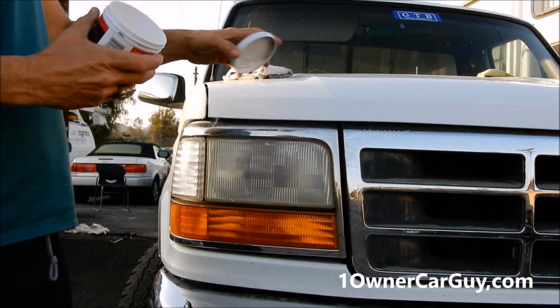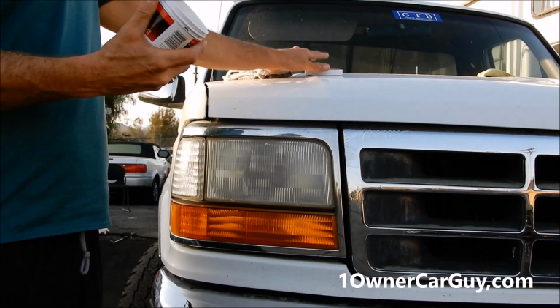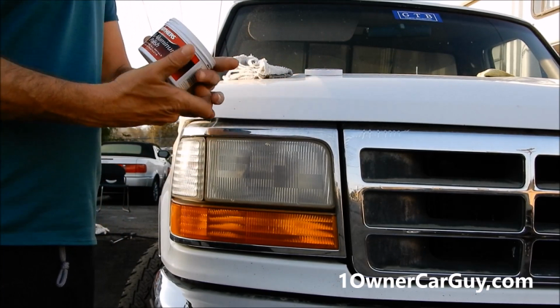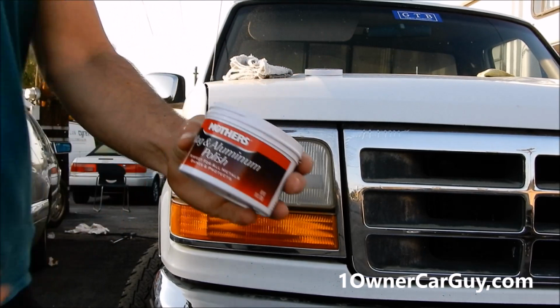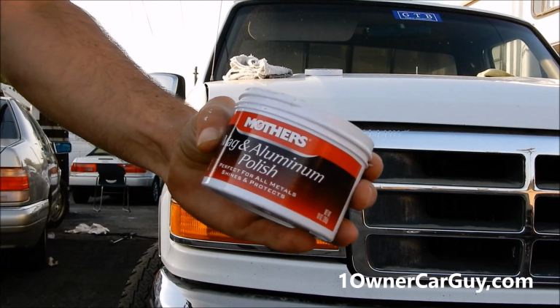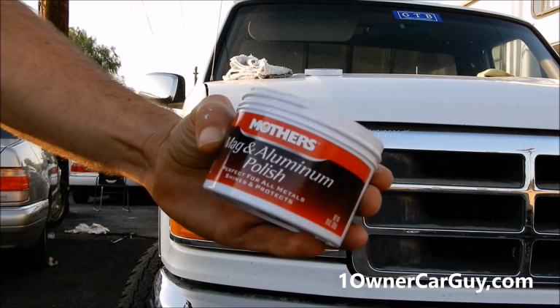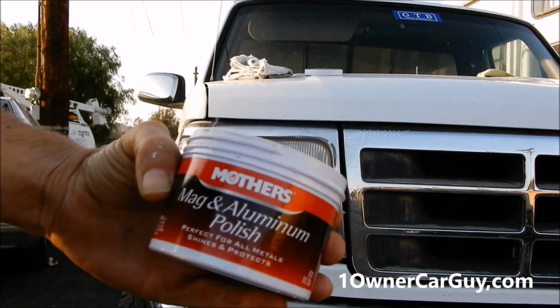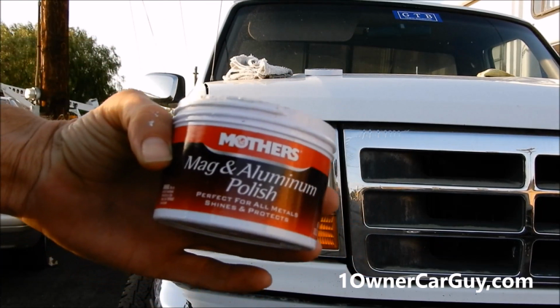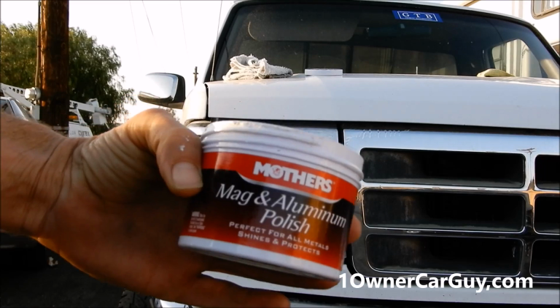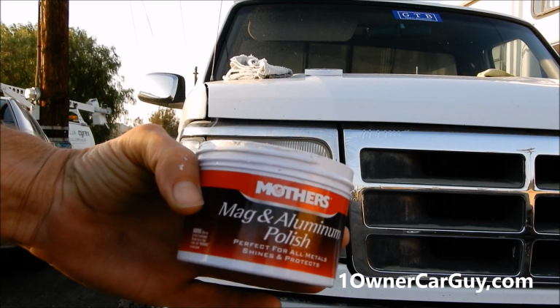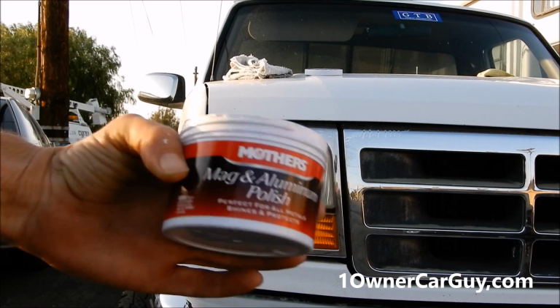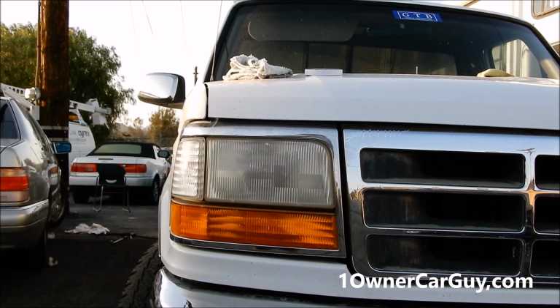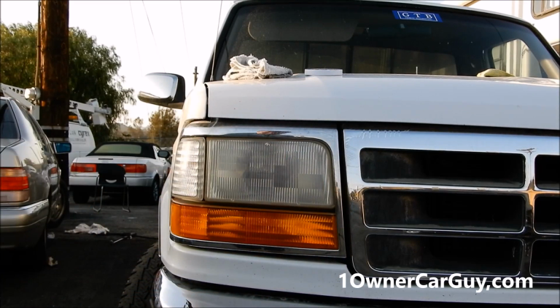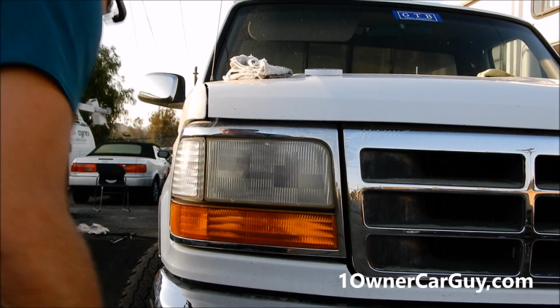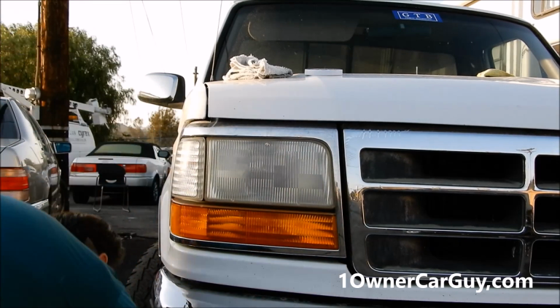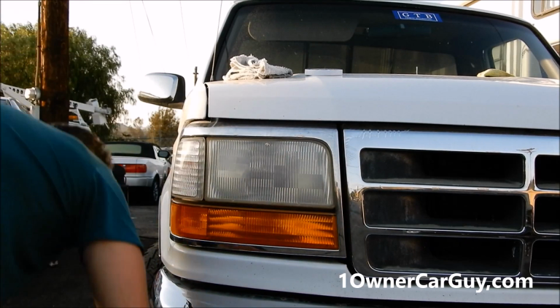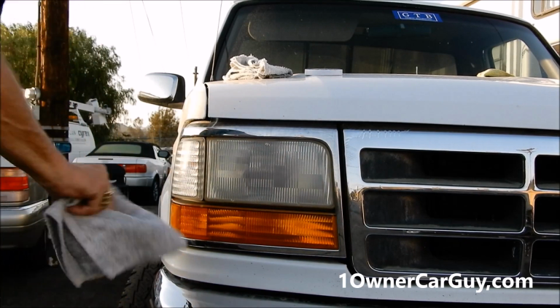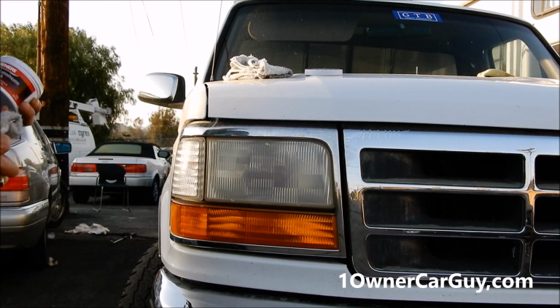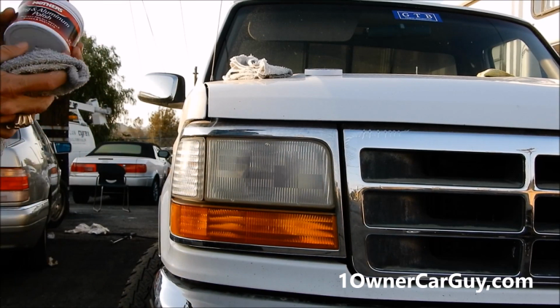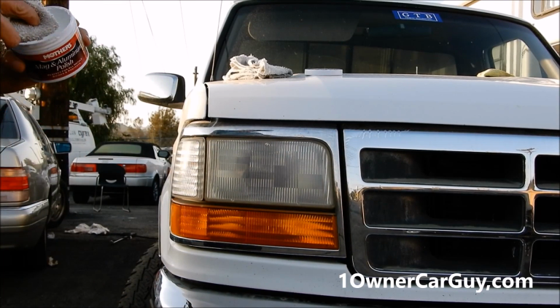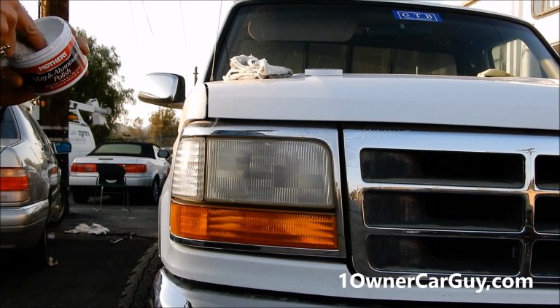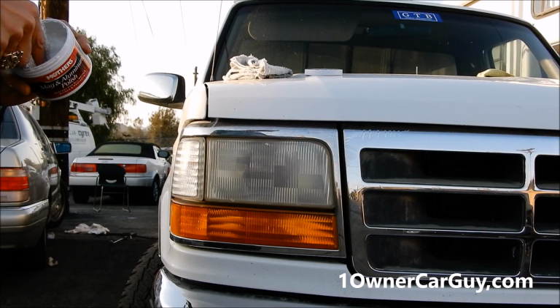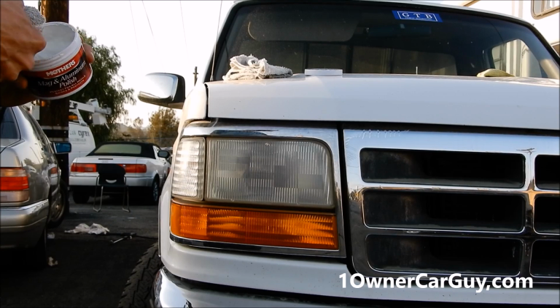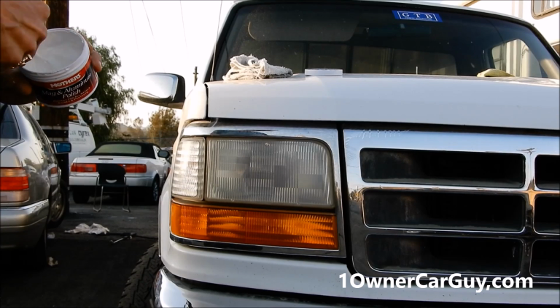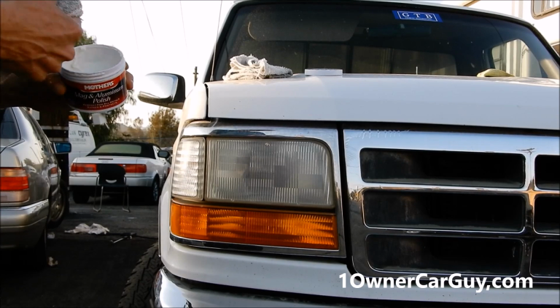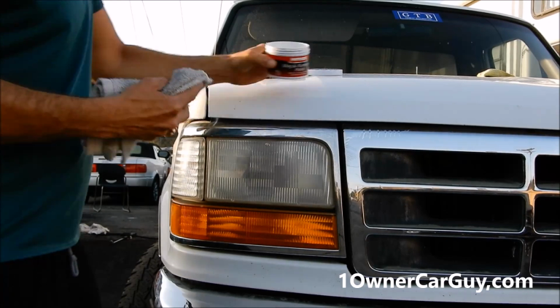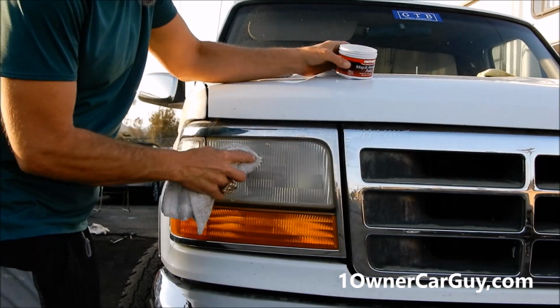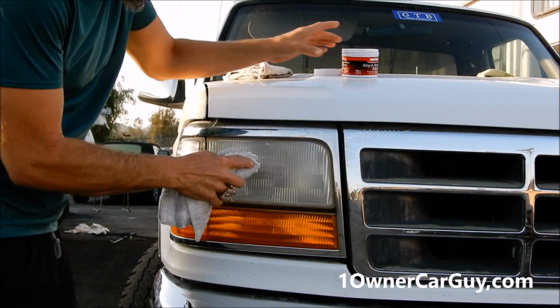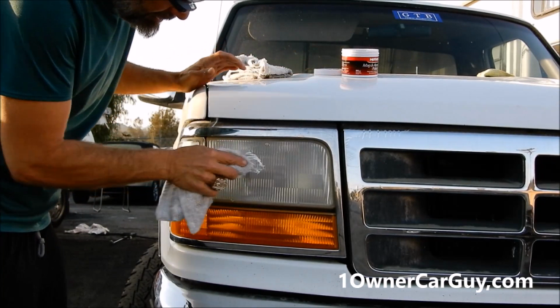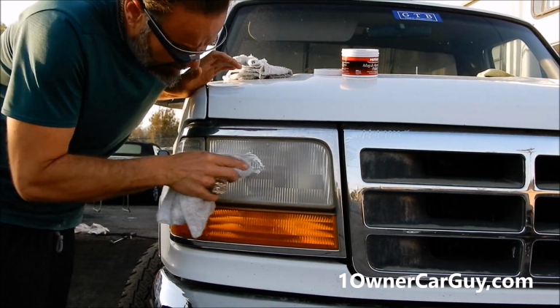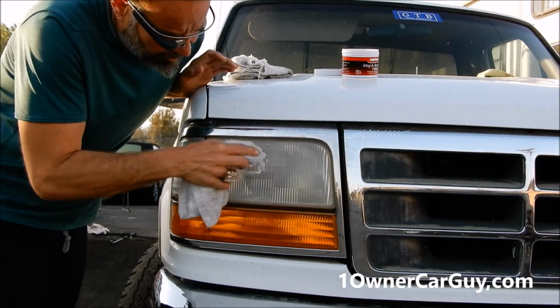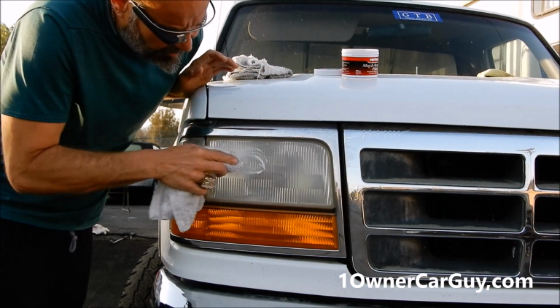The degreaser I'm selling is more of a multi-purpose product — you can use it for your carpets, seats, tires, and wheels — everything. Now that it's clean and dried off, we're going to use Mother's Mag and Aluminum Polish on it. You might have used this on your aluminum wheels, but we're going to use it on this headlight.